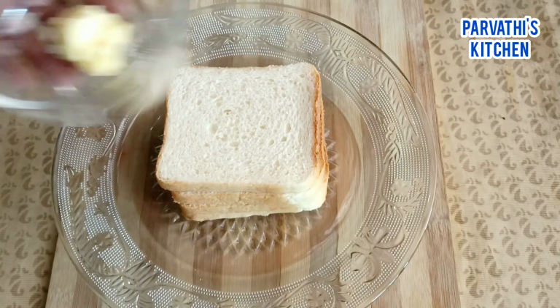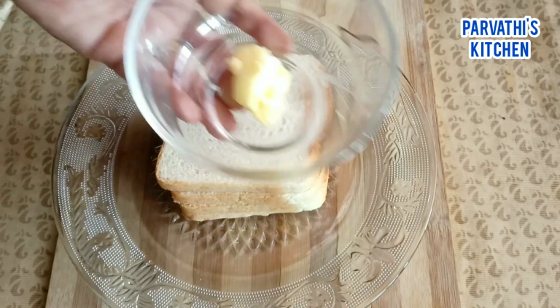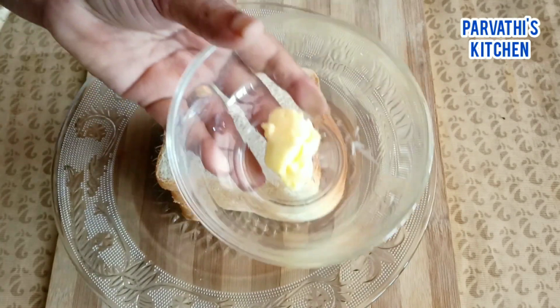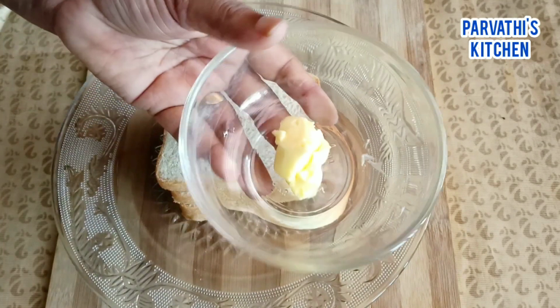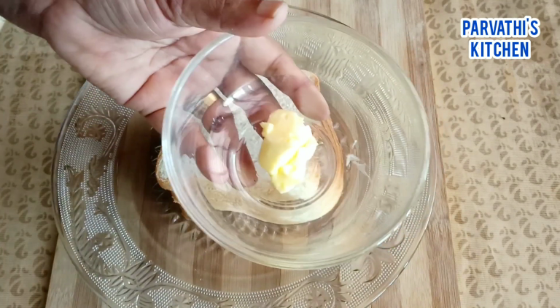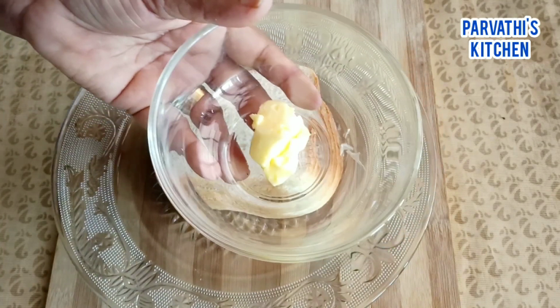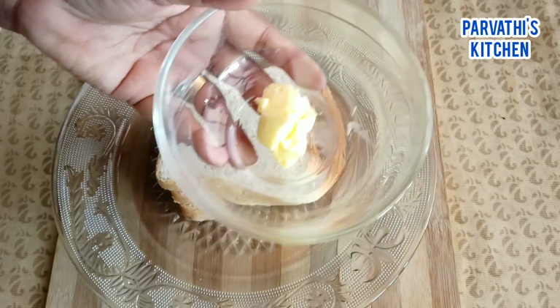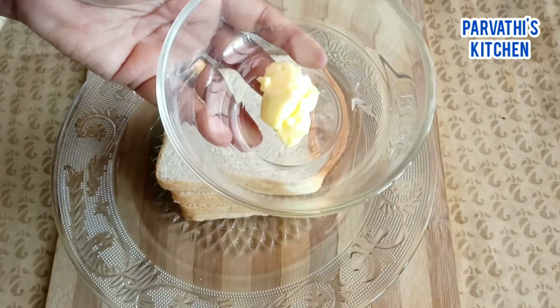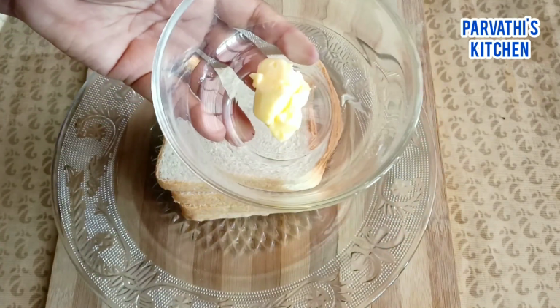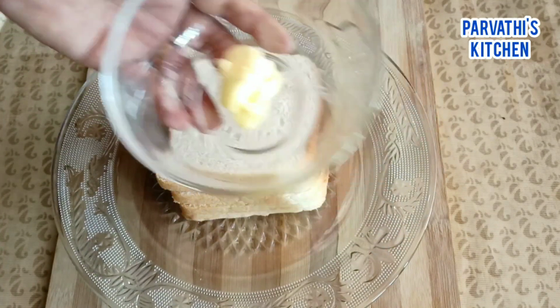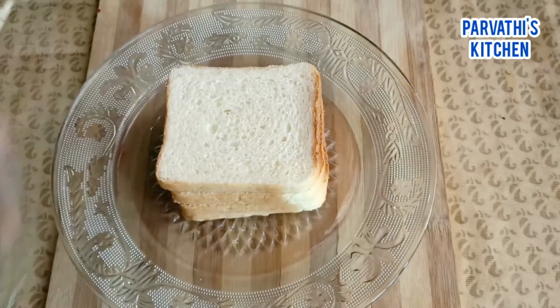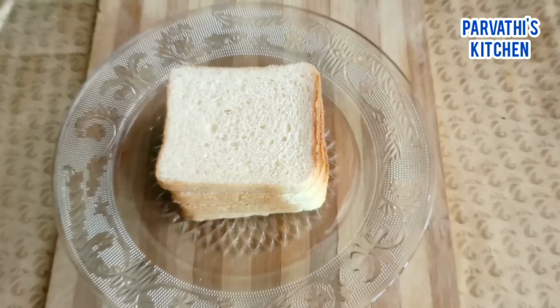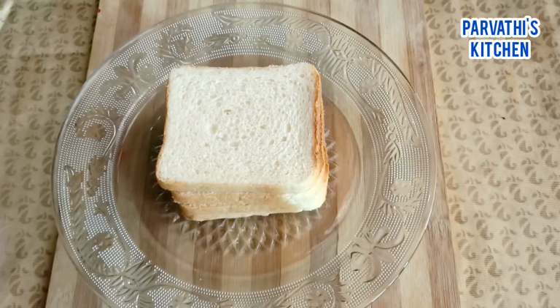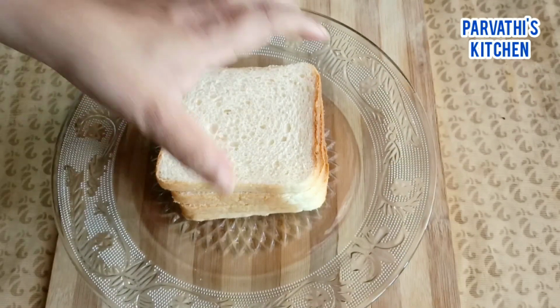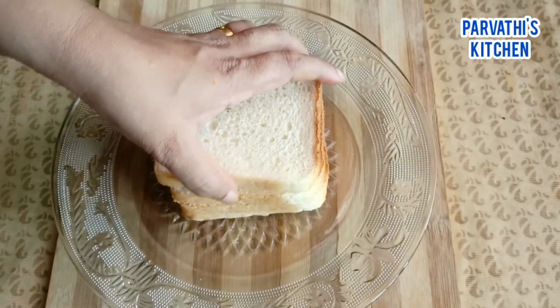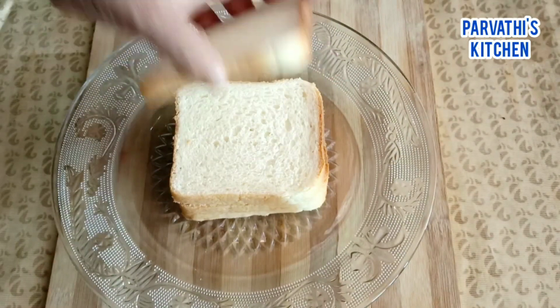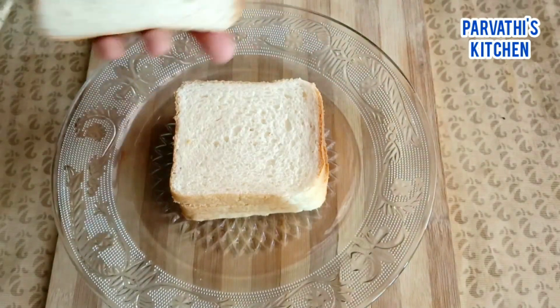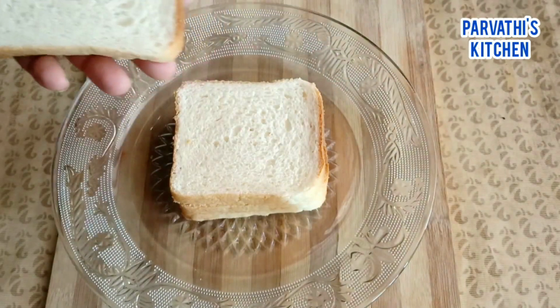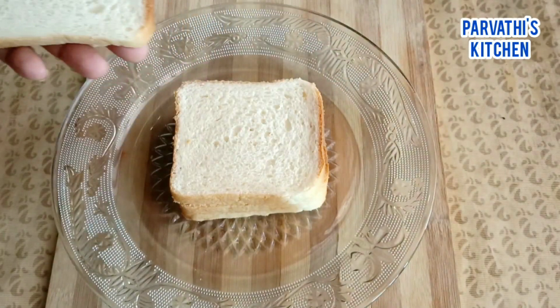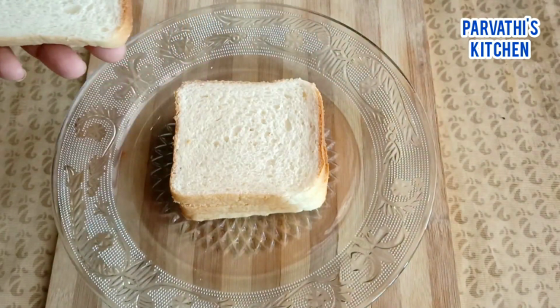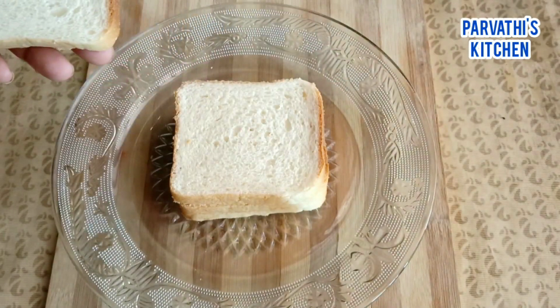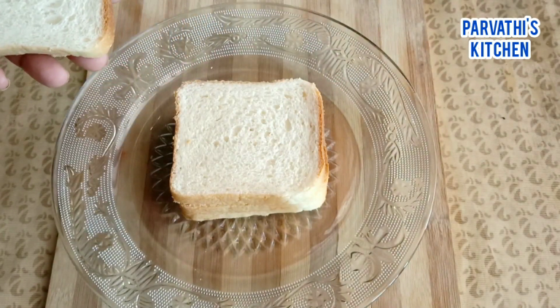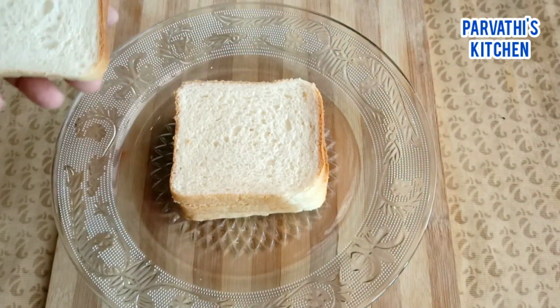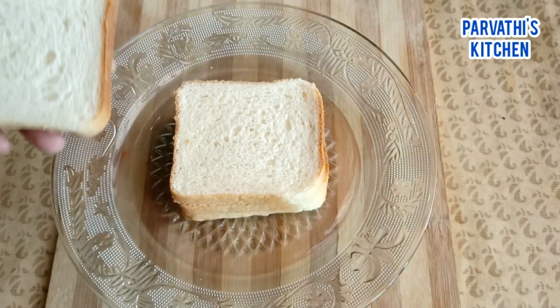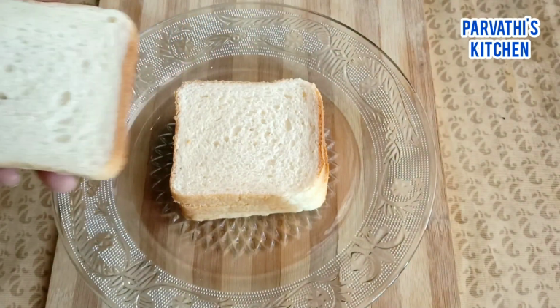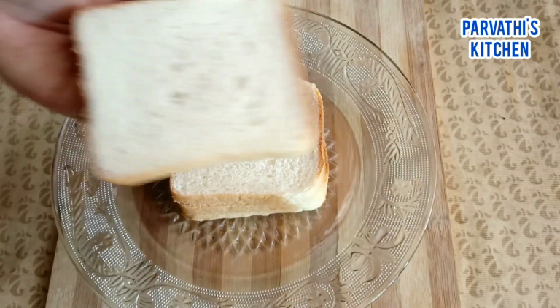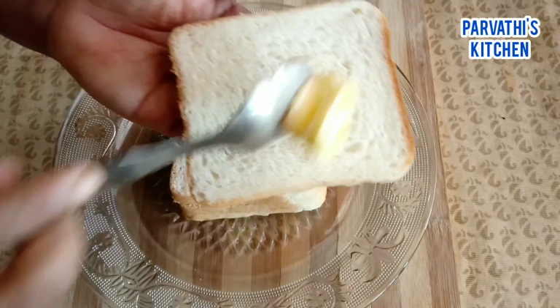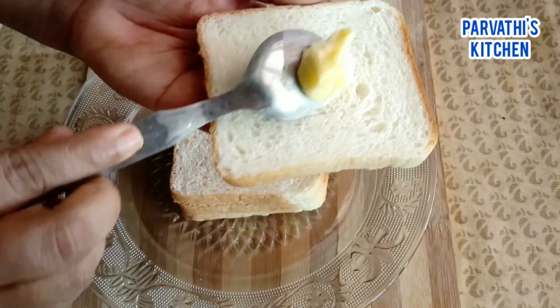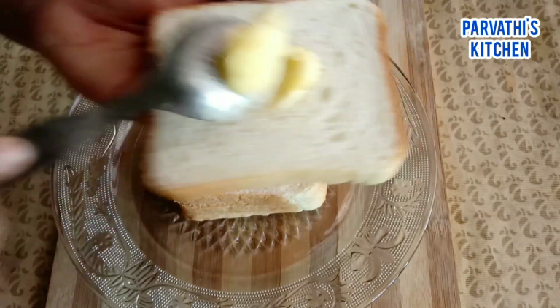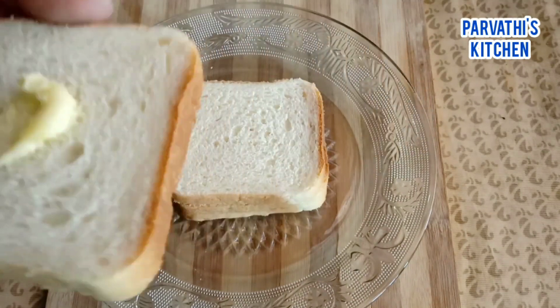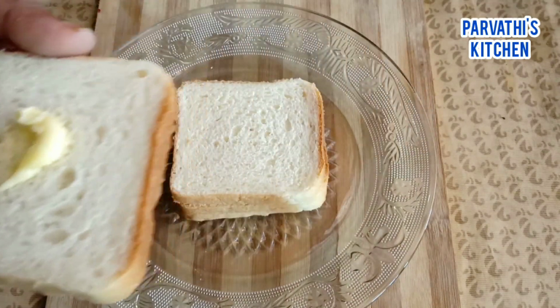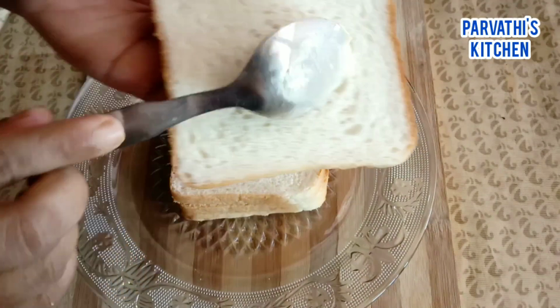It's butter in the pan. It's room temperature. I will mix the carrot a little bit. We mix the carrot in the pan.